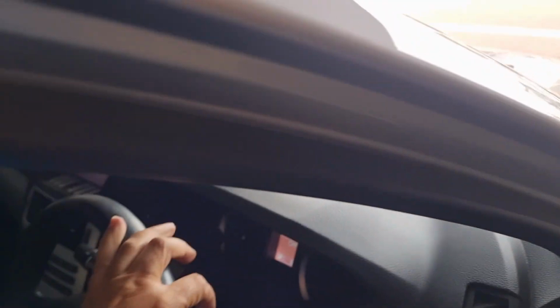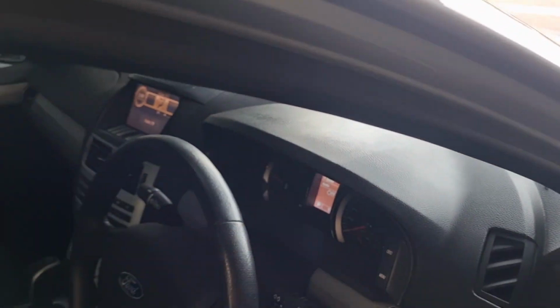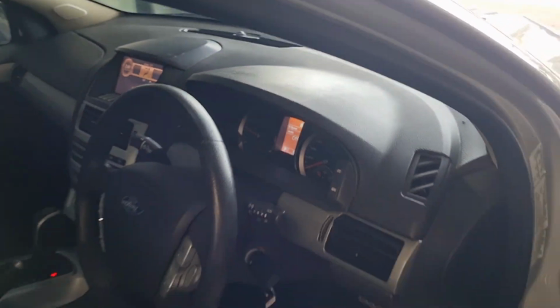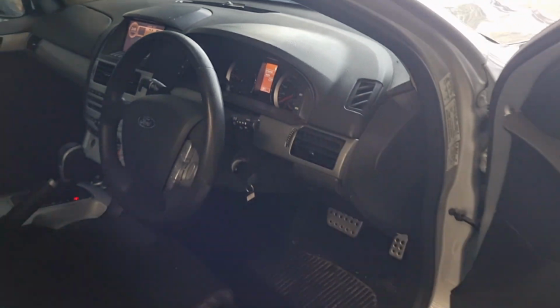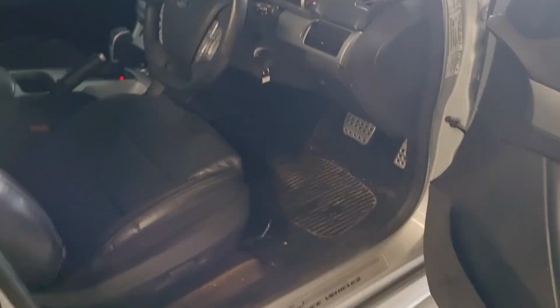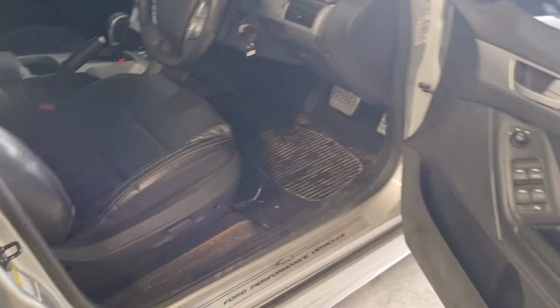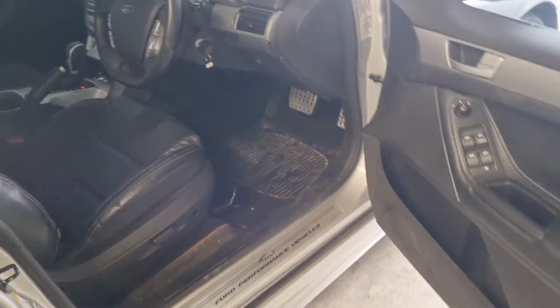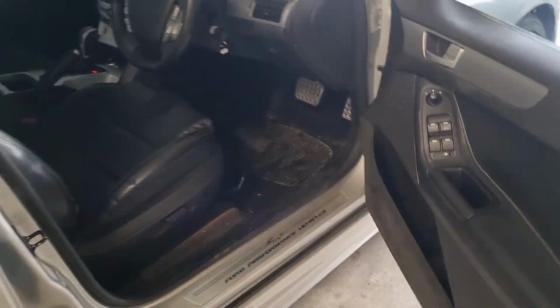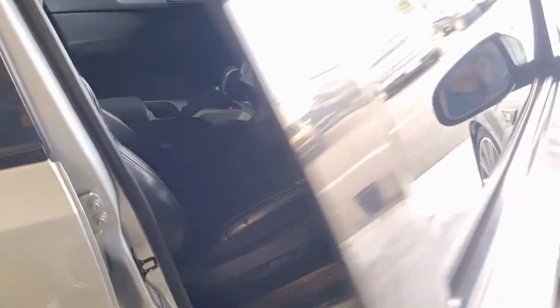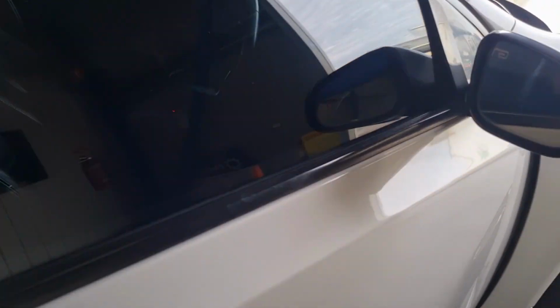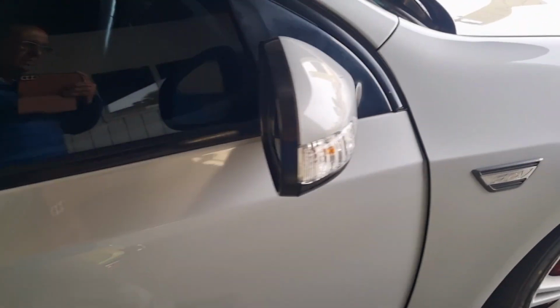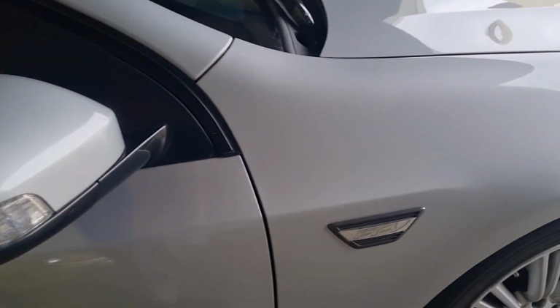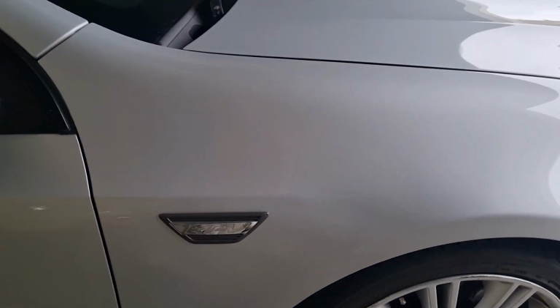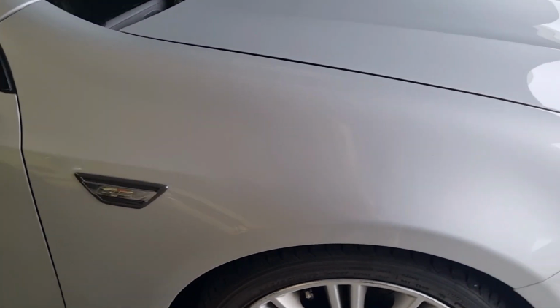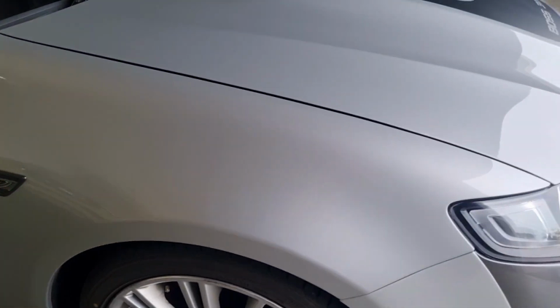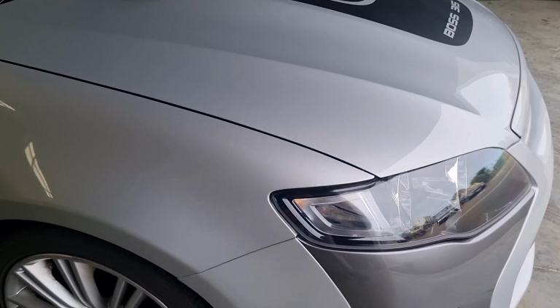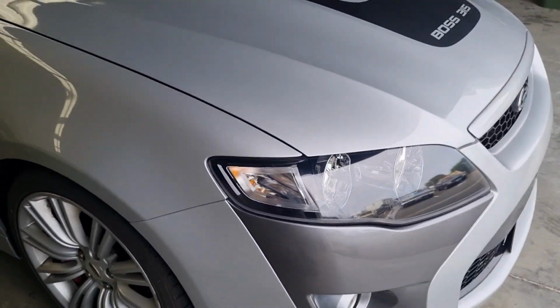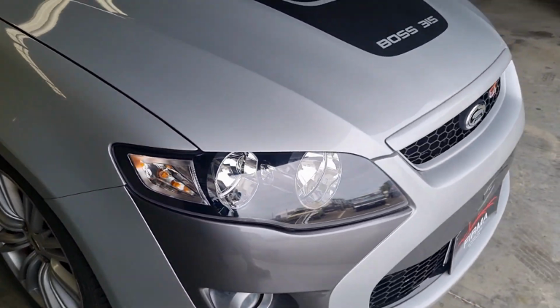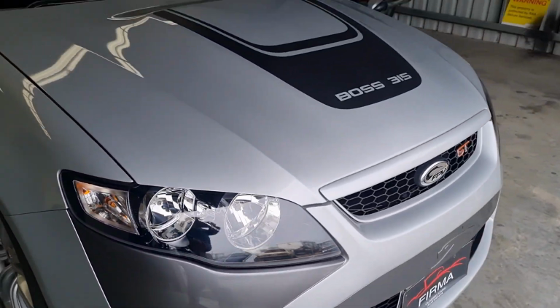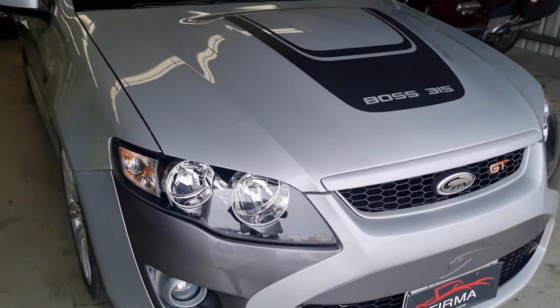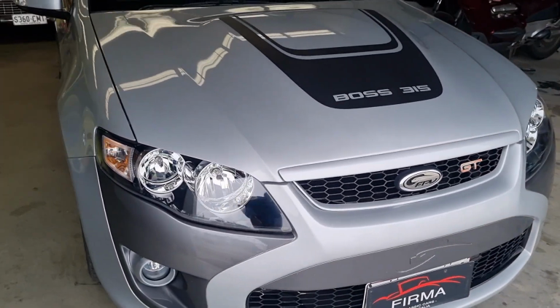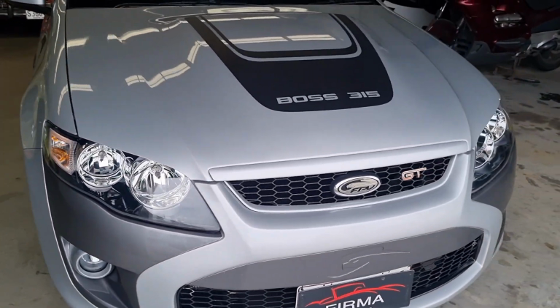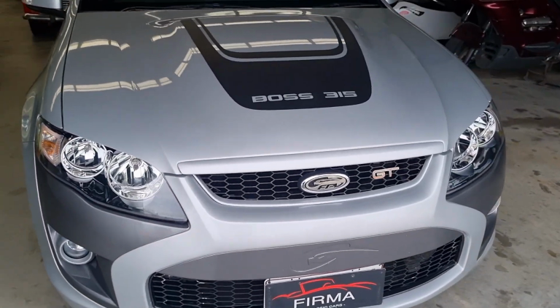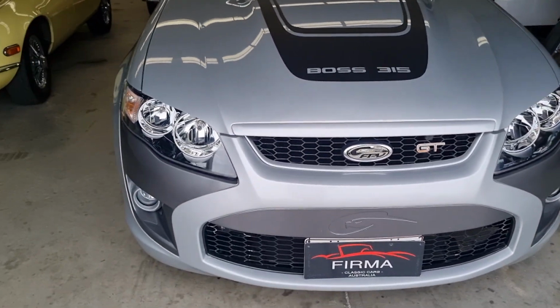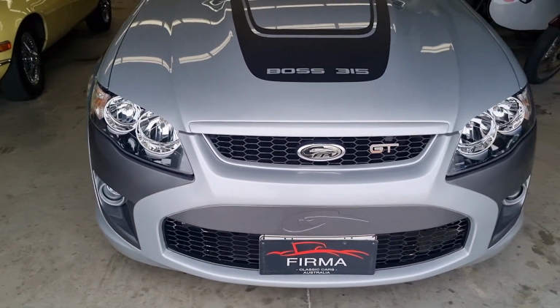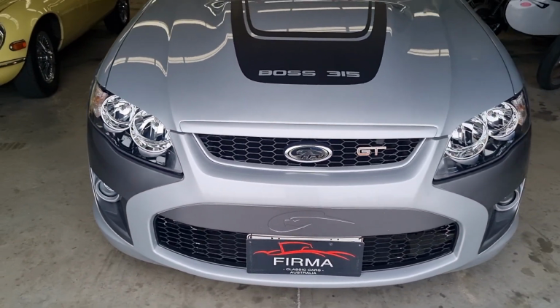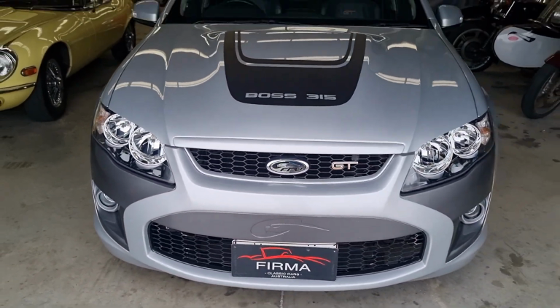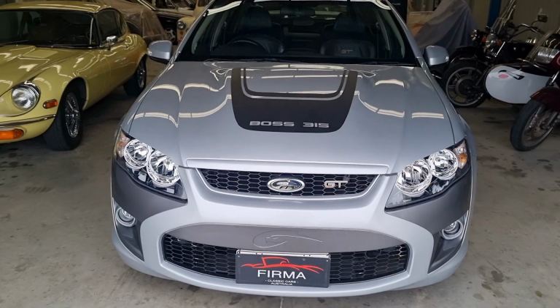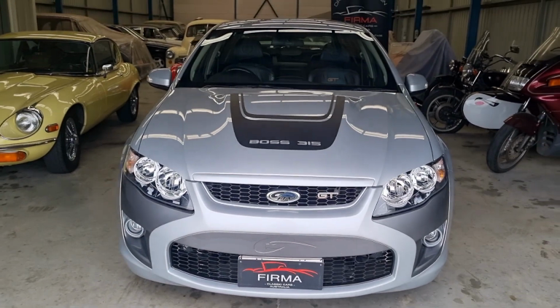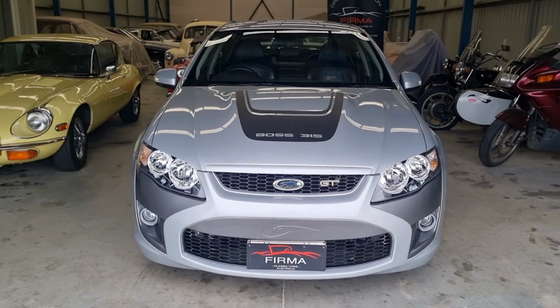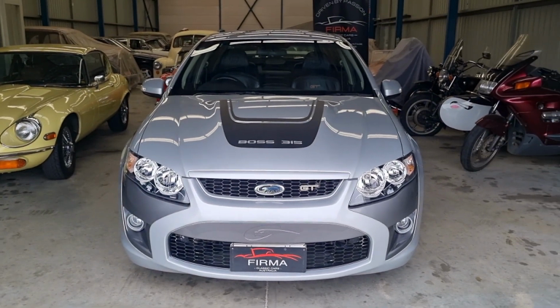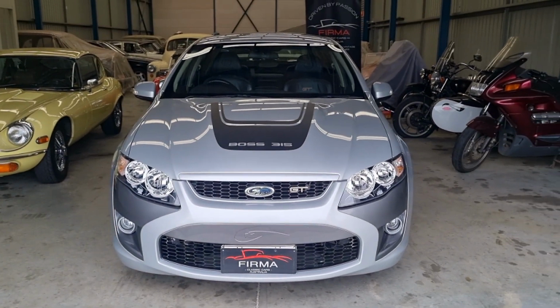As you can see this is a very powerful car for the right collector. Now available at Fermatrading Classic Cars and Bikes for the best classic cars in the country. Thank you very much.